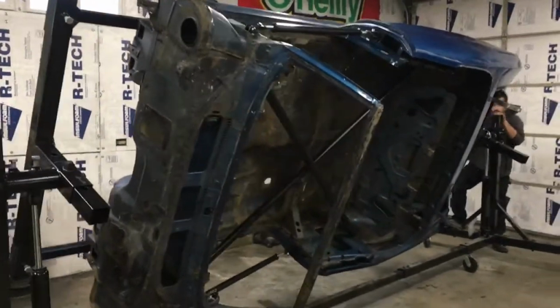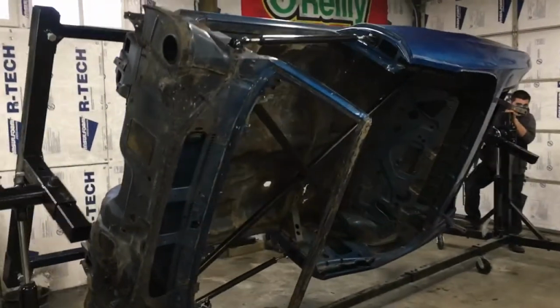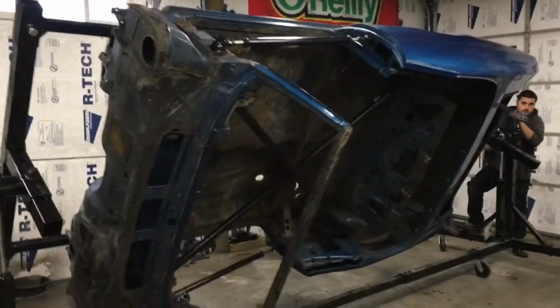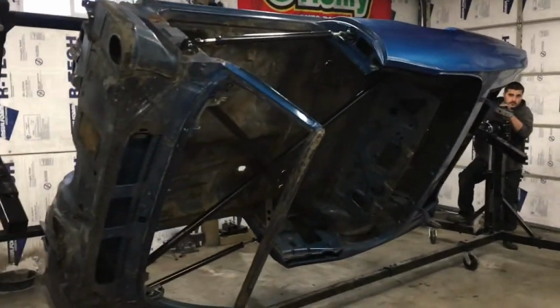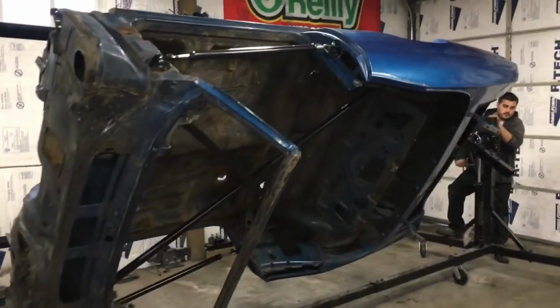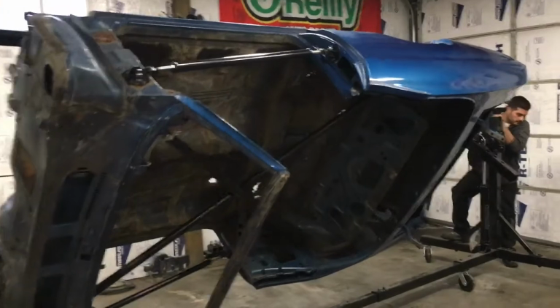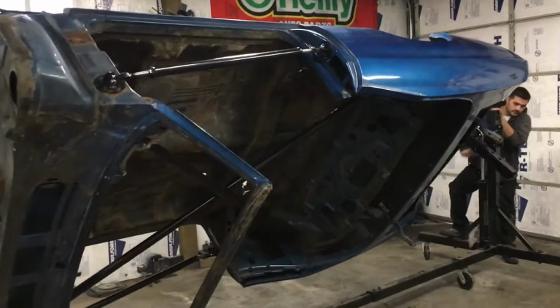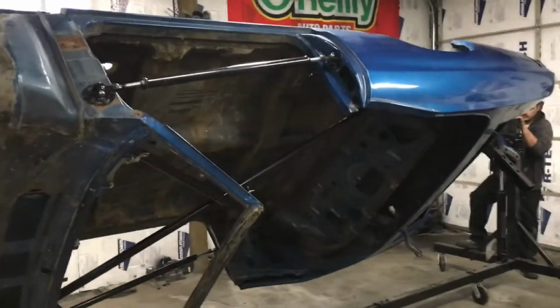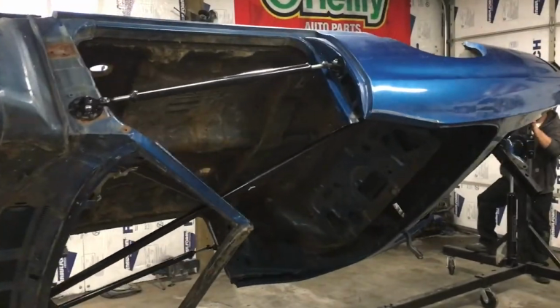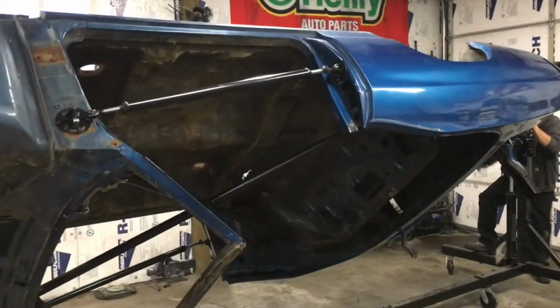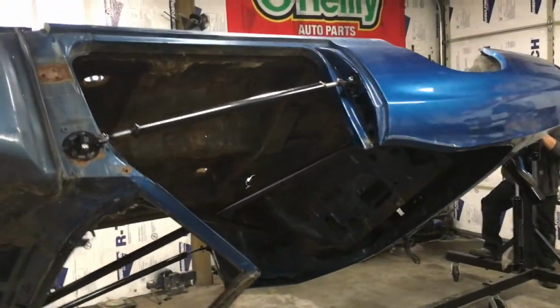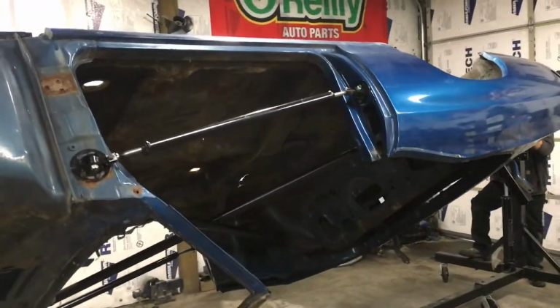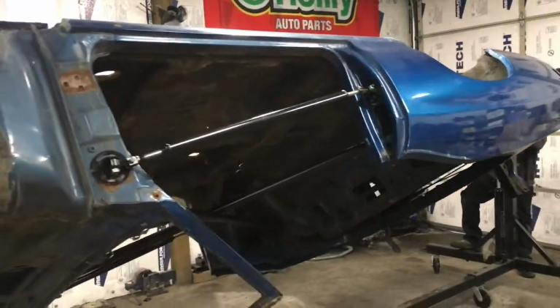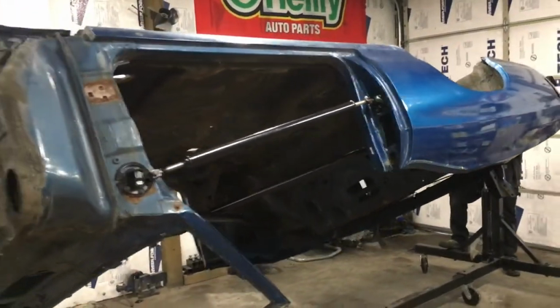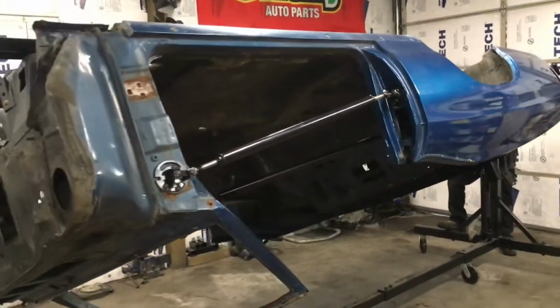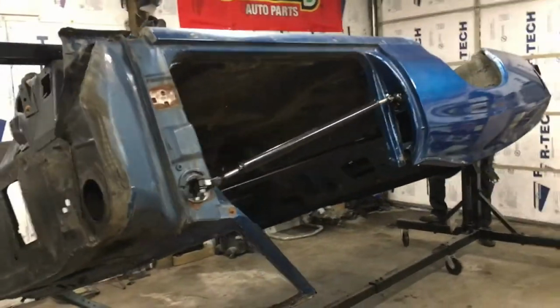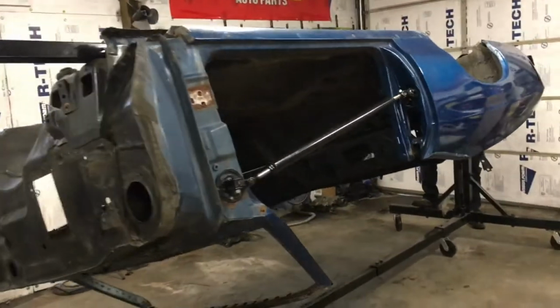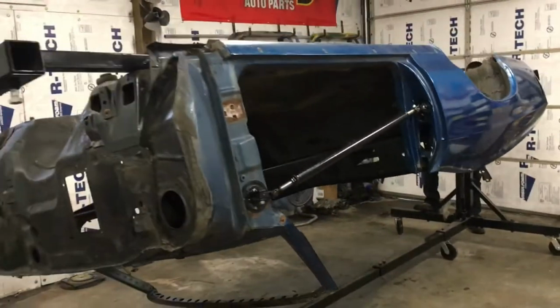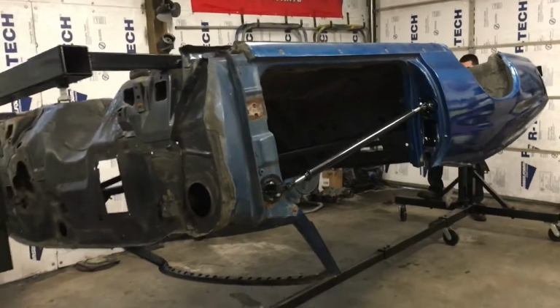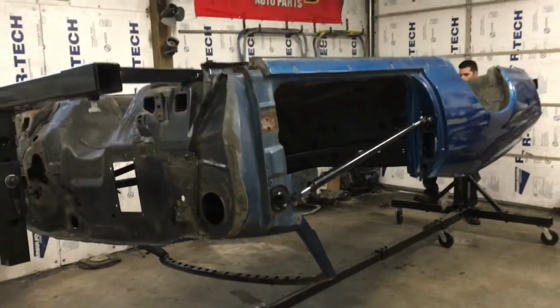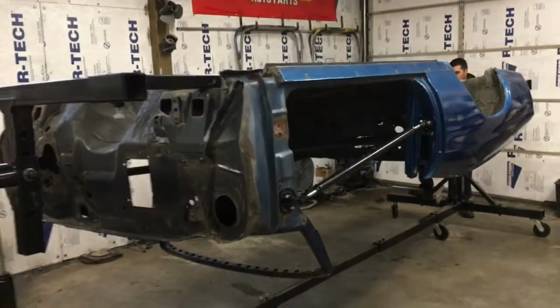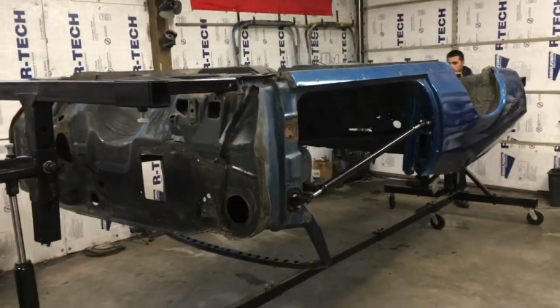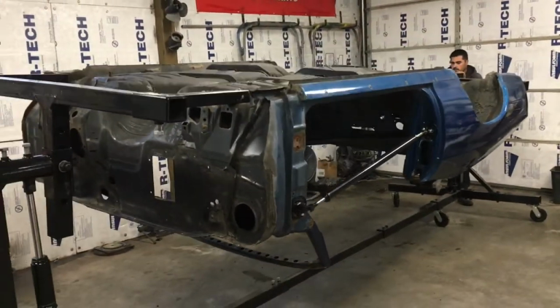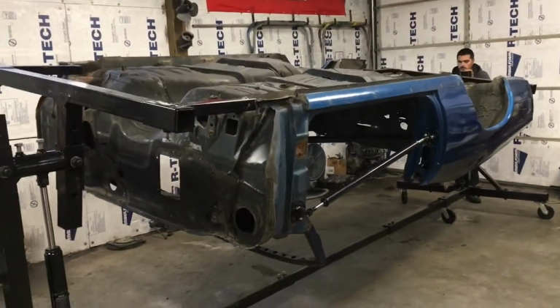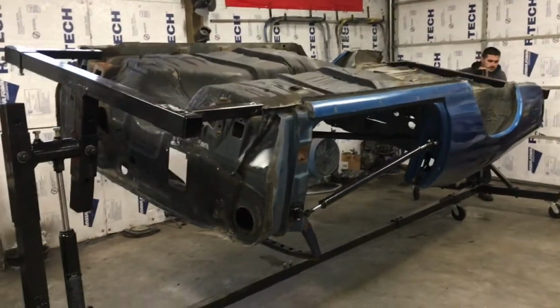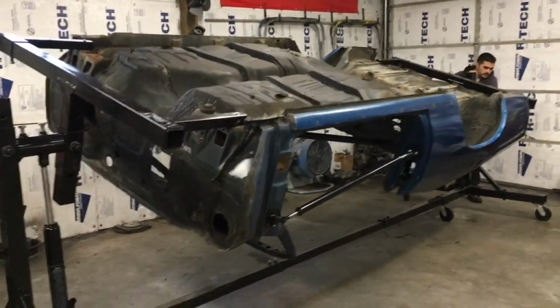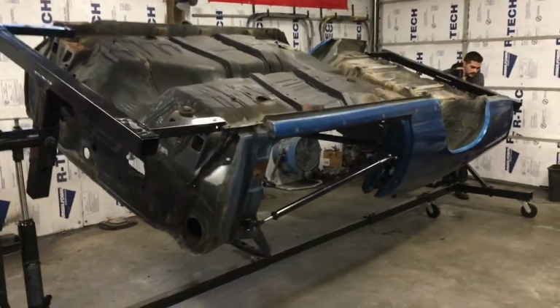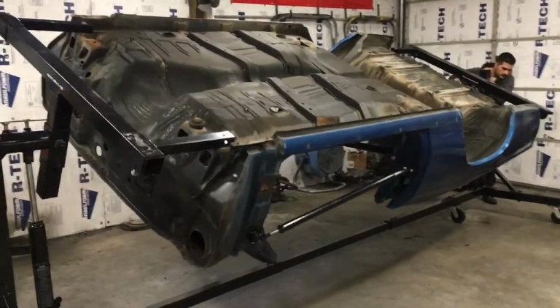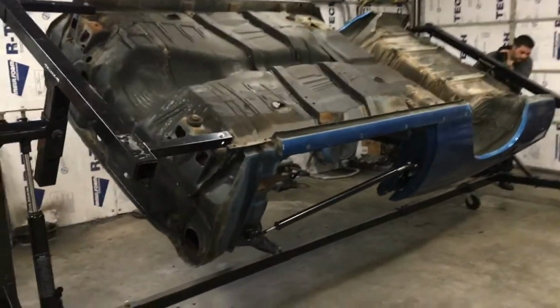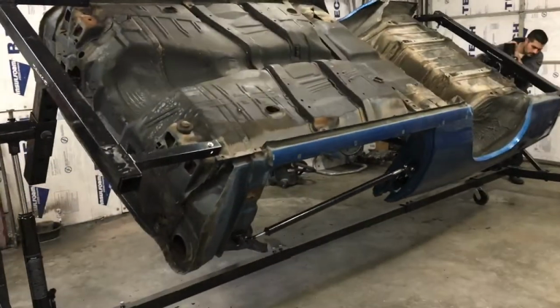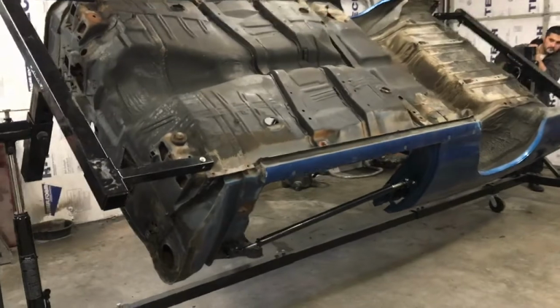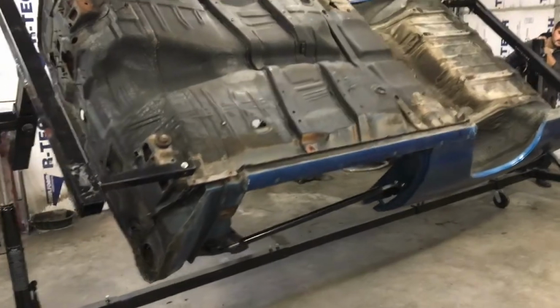Don't get too intimidated by all the creaking and cracking of the car. It's got plenty of support. A lot of what you hear could be old coins, dirt, a couple screws that you forgot in the car, leaves, pine needles, rocks — all that's going to come out.